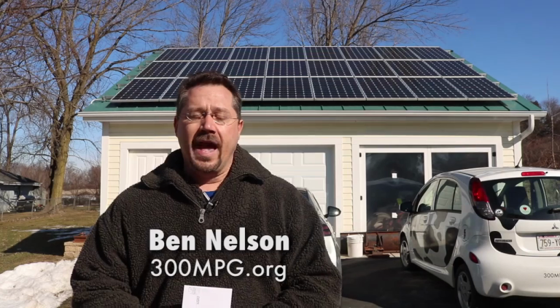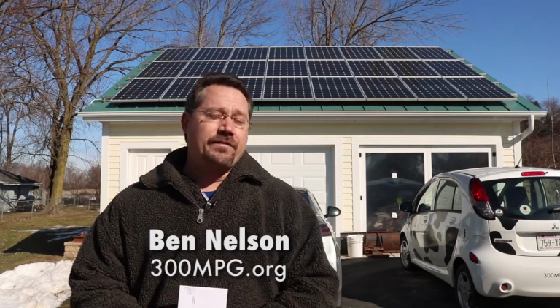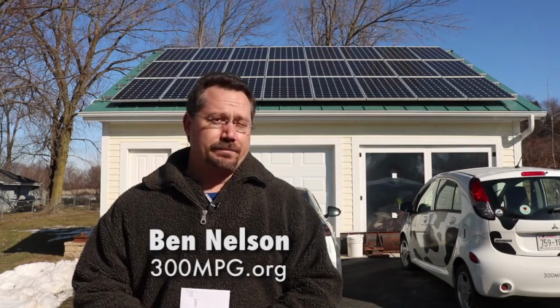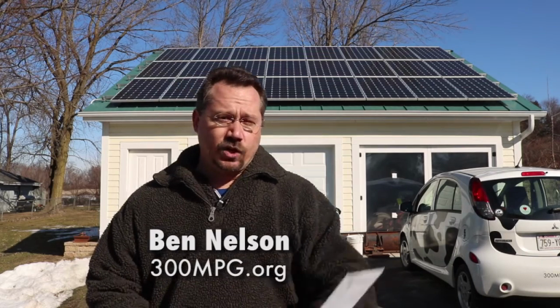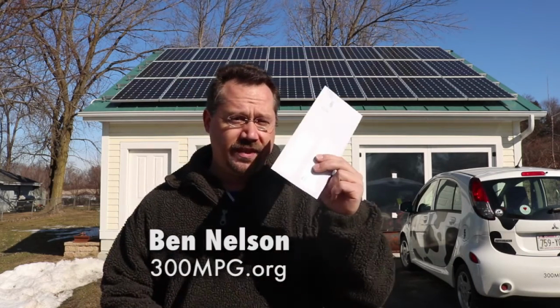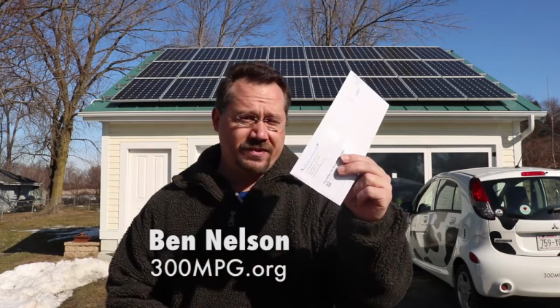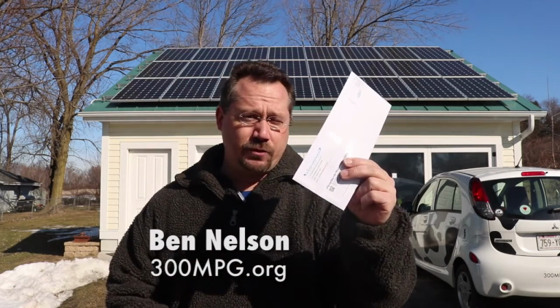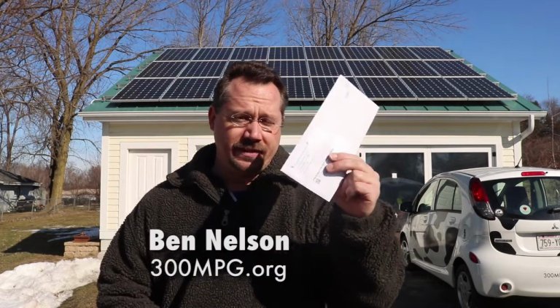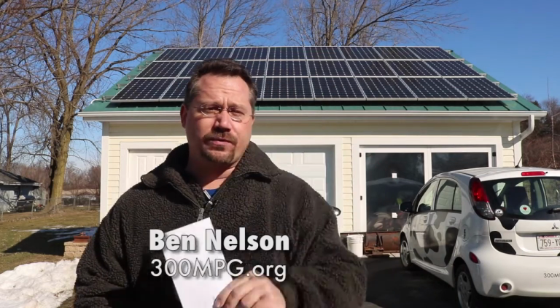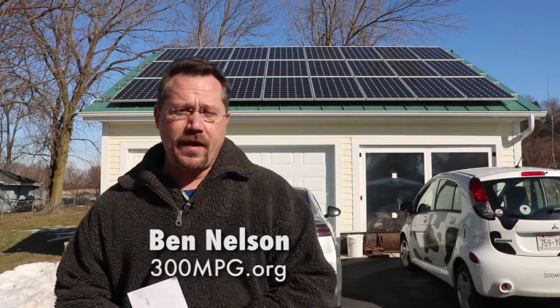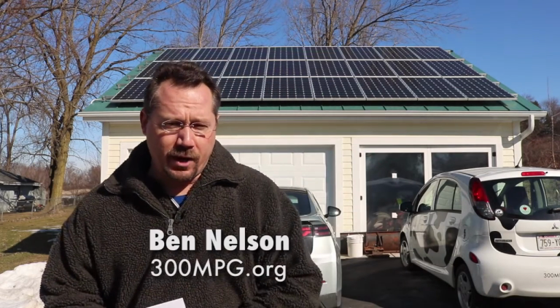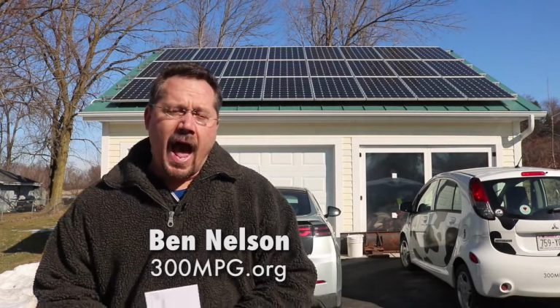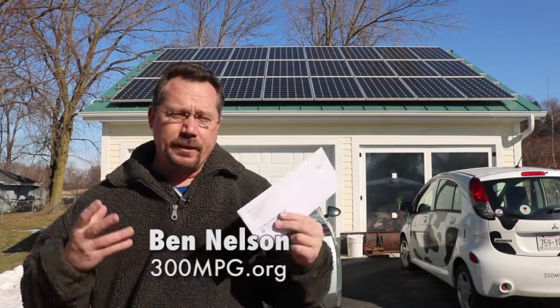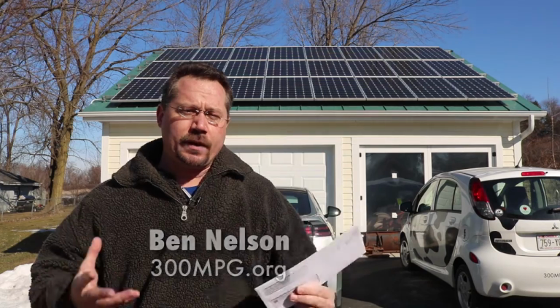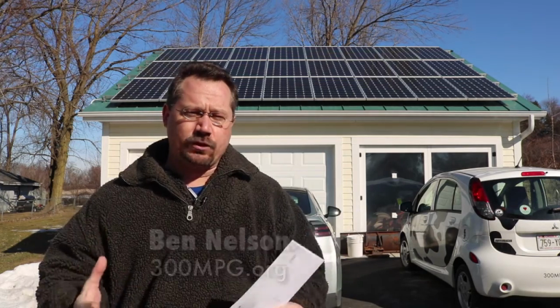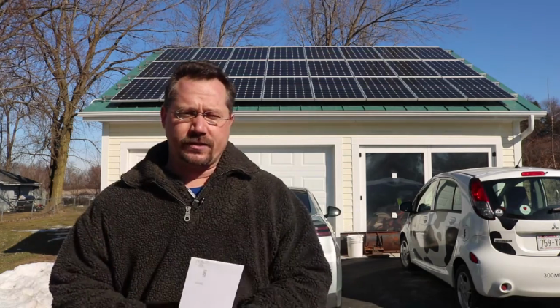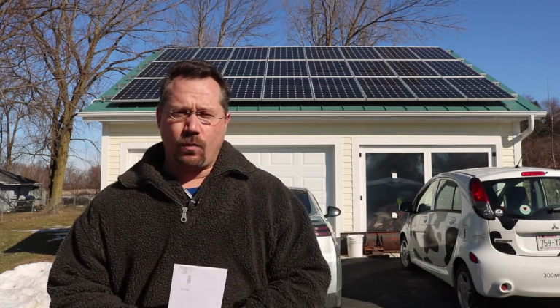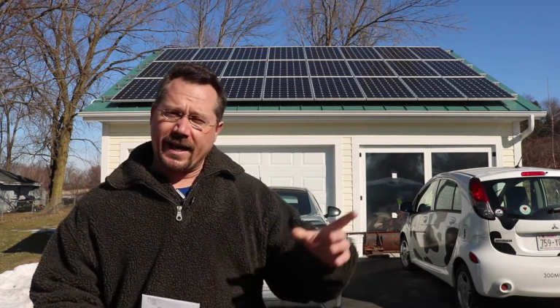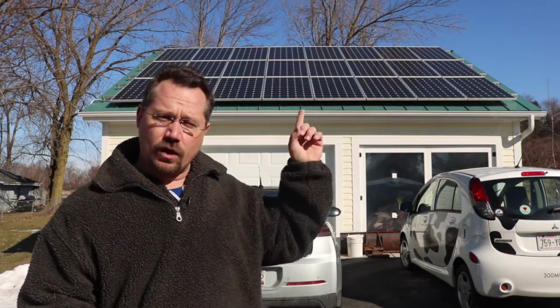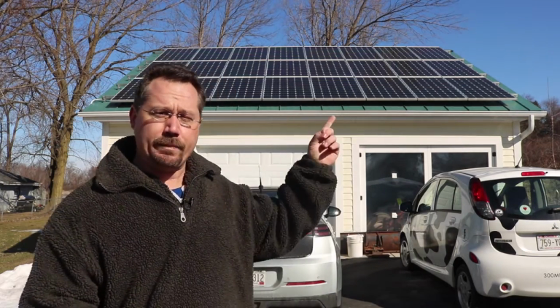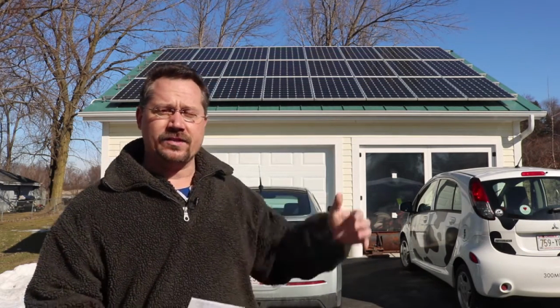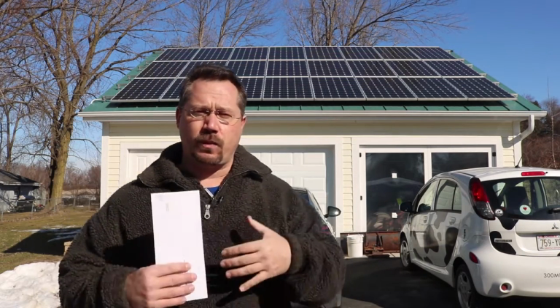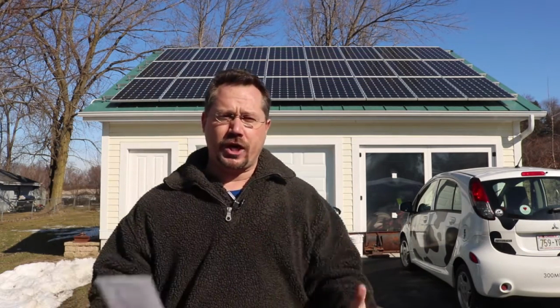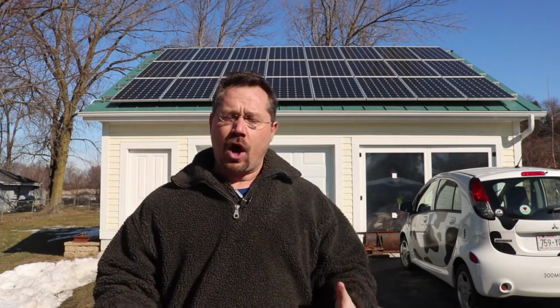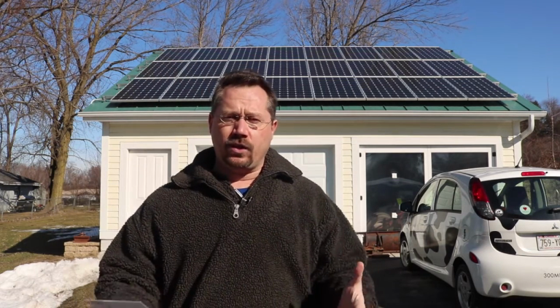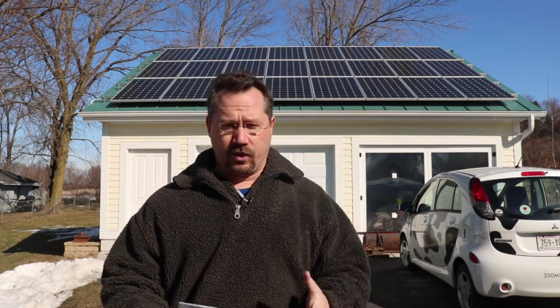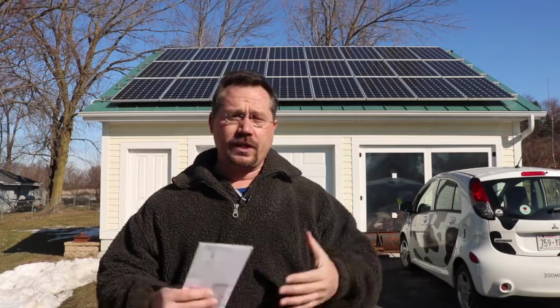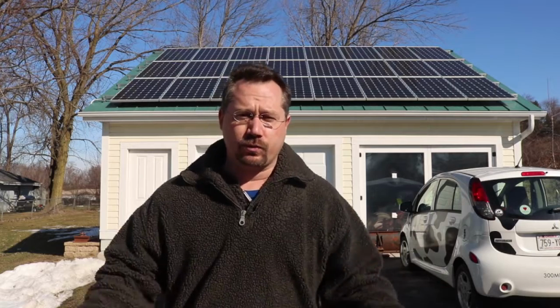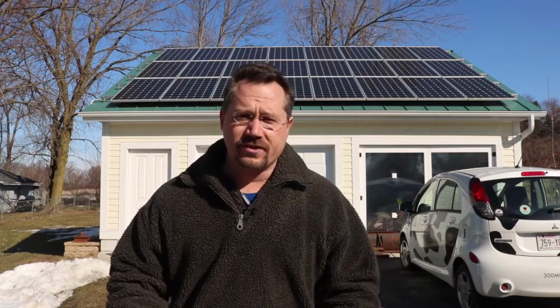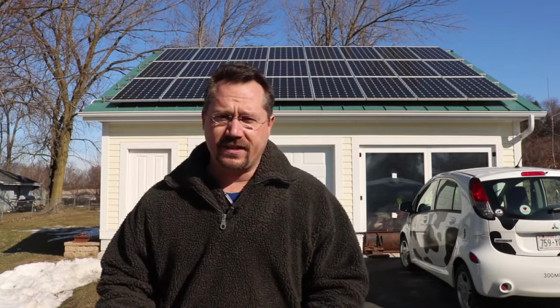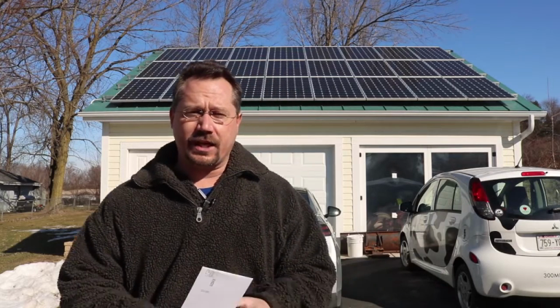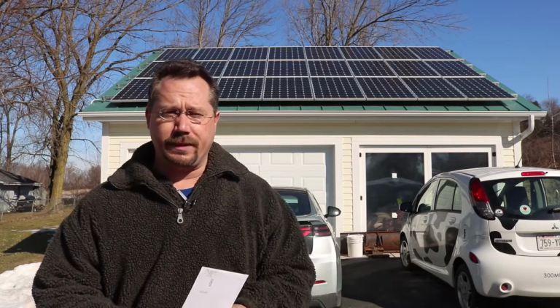Hey everybody, it's Ben here with this month's electric bill. This is for February. I've been sharing my electric bills because a while back I installed solar panels and I just want to share with you what the real-world results of this can actually be.